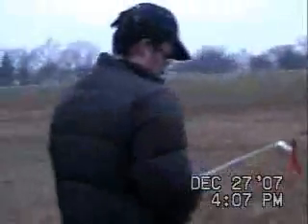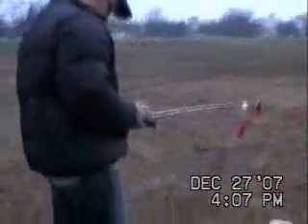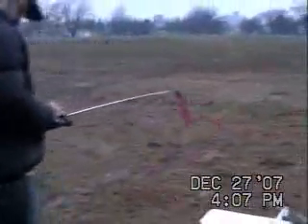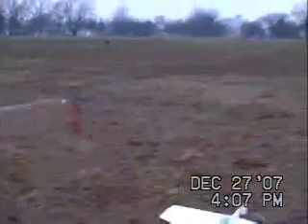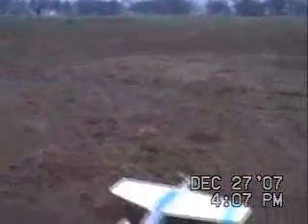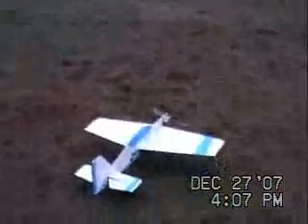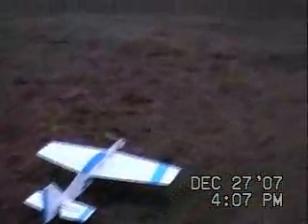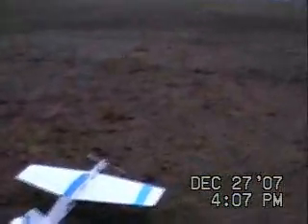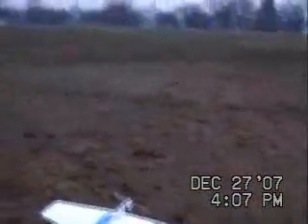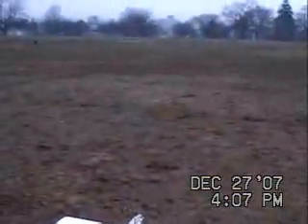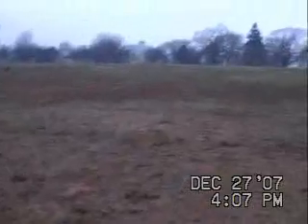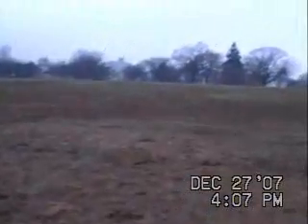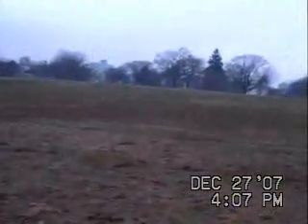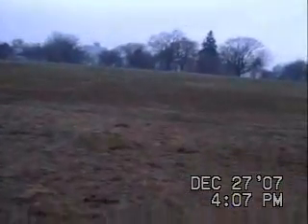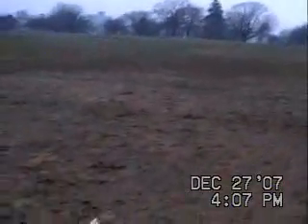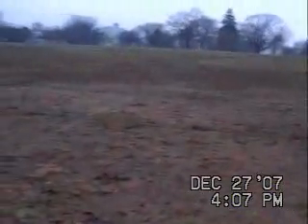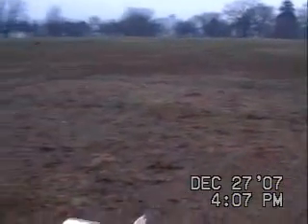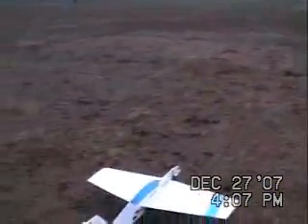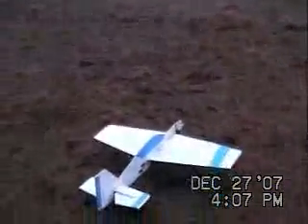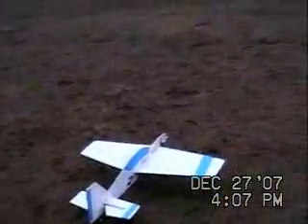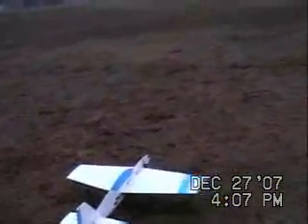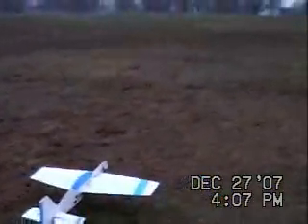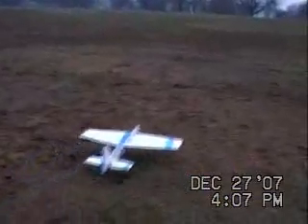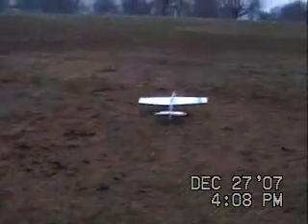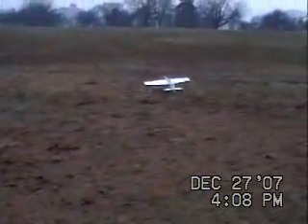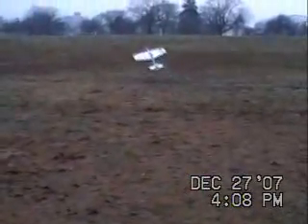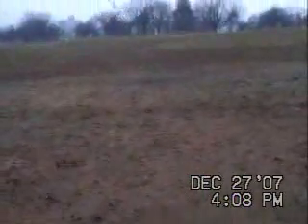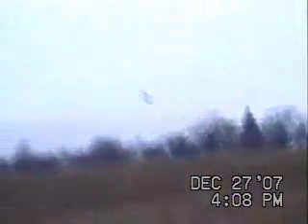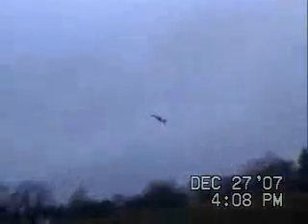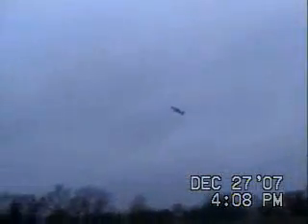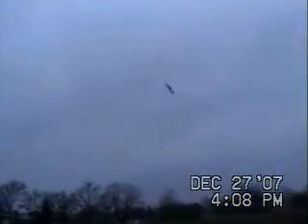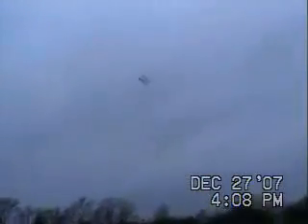All right, let her rip. Let's see what time it is — it's 4:06, 4:07. So go ahead. And there we are.